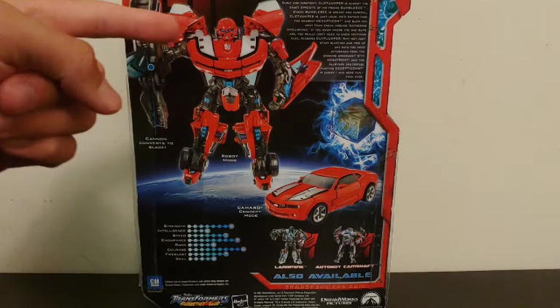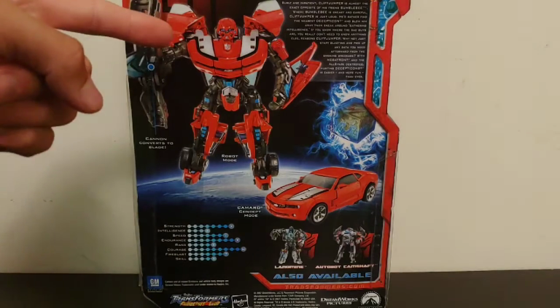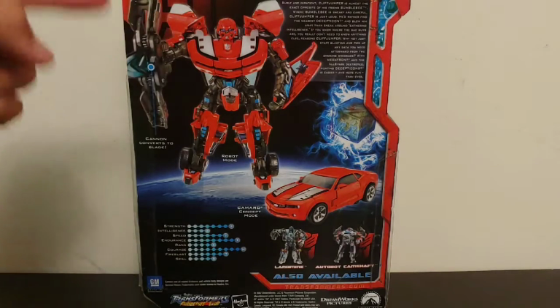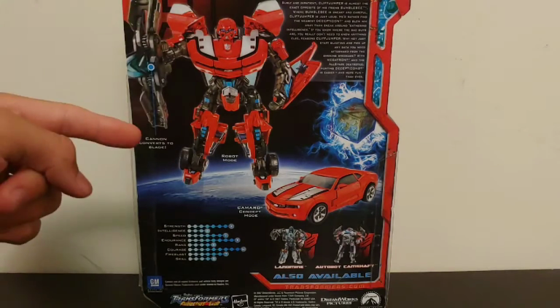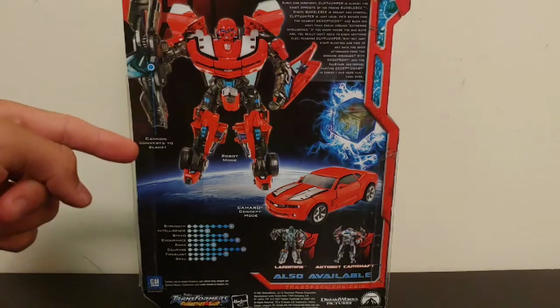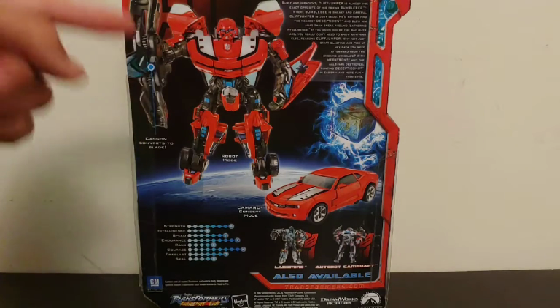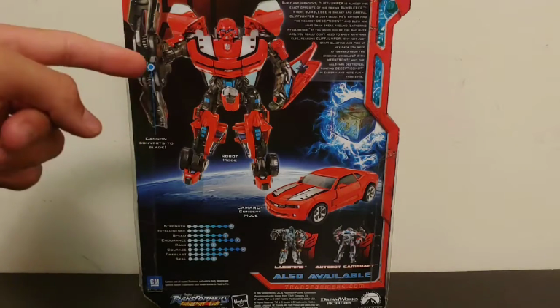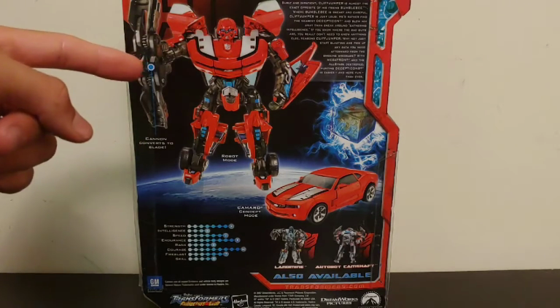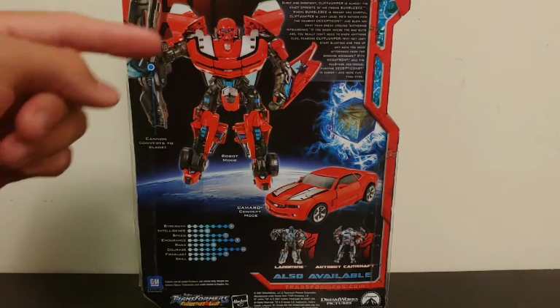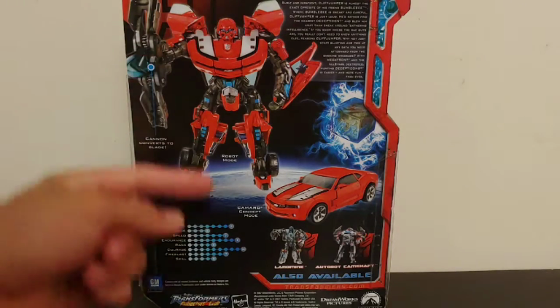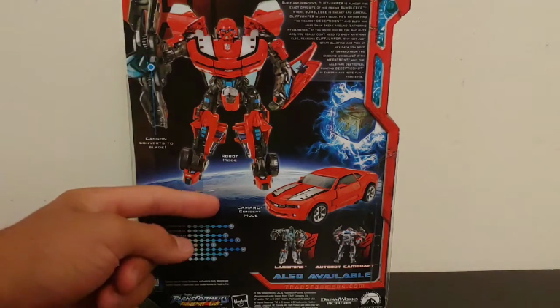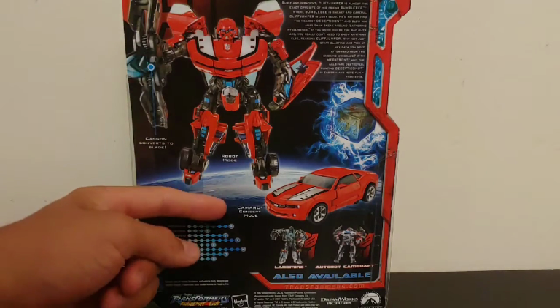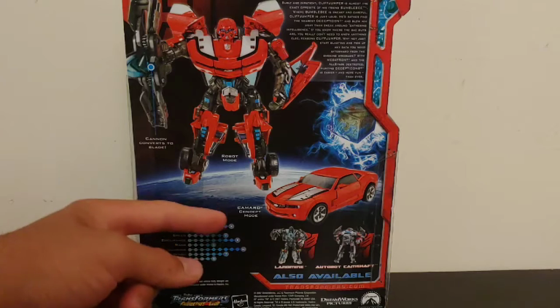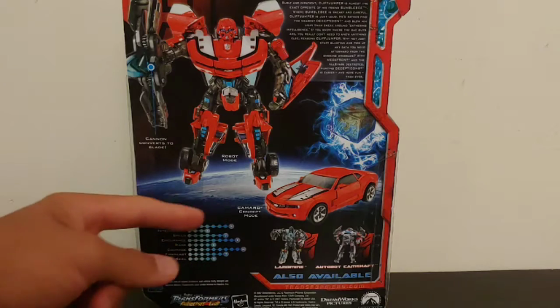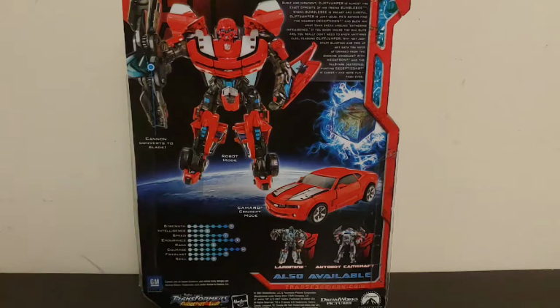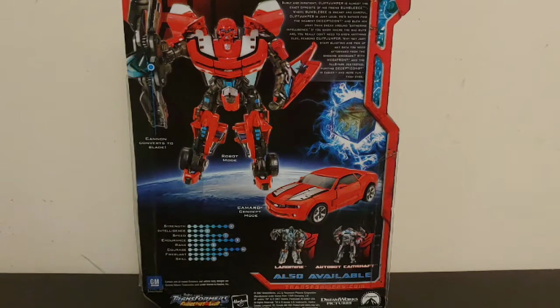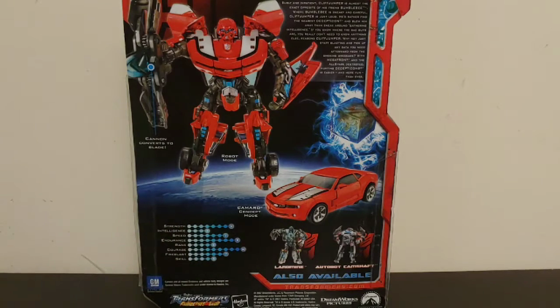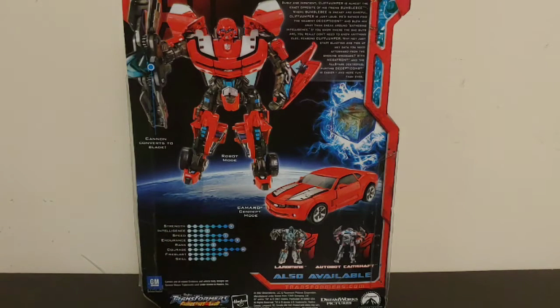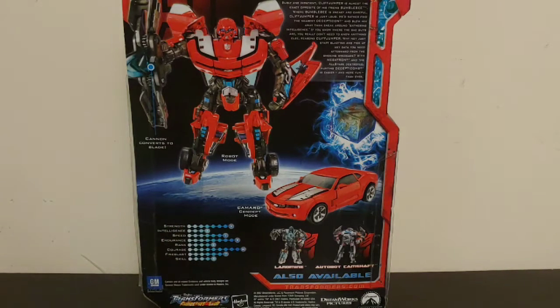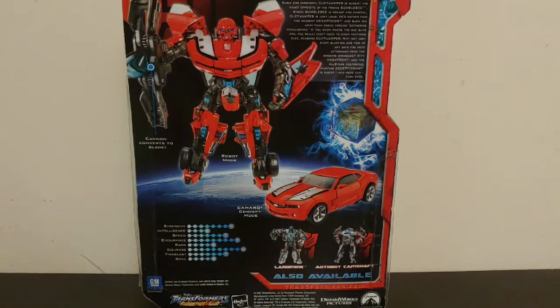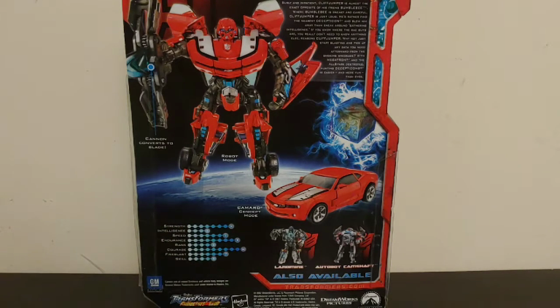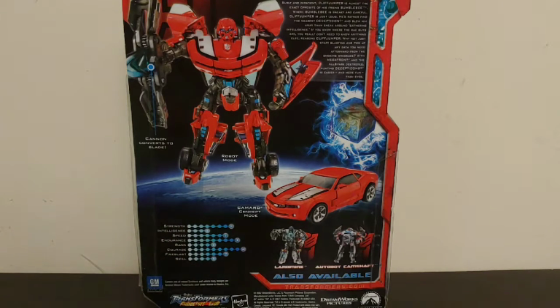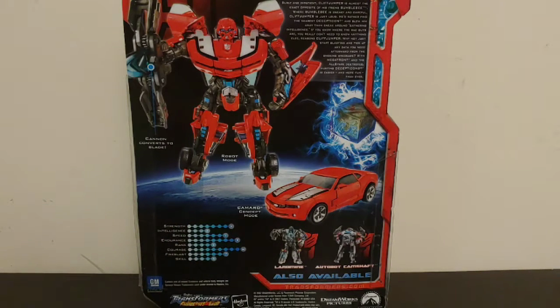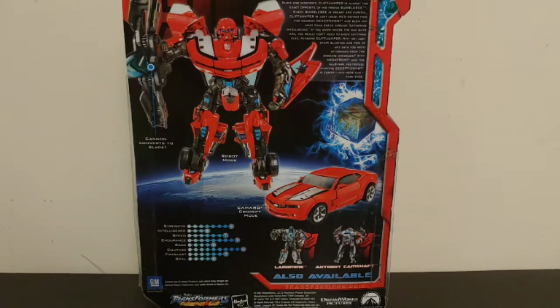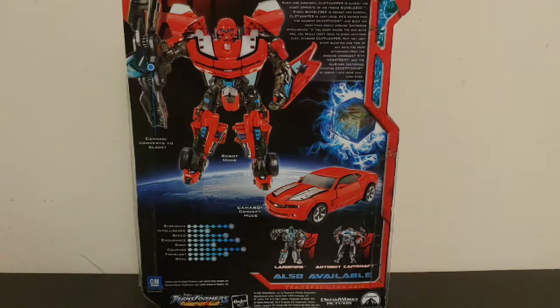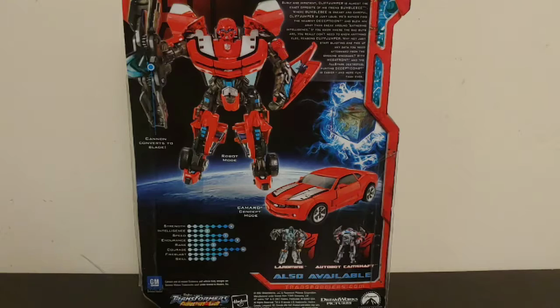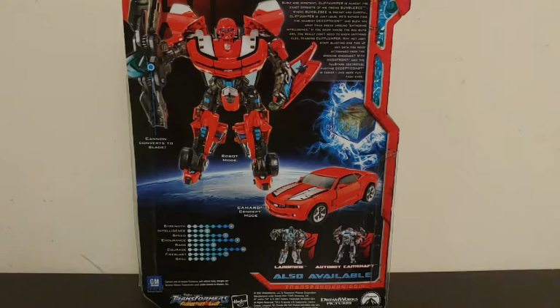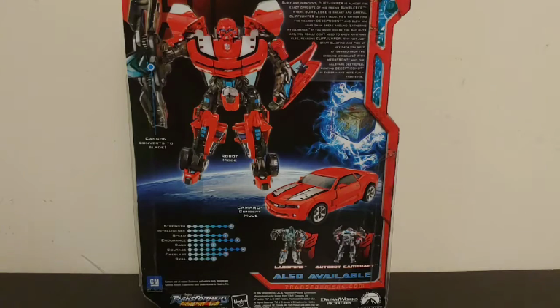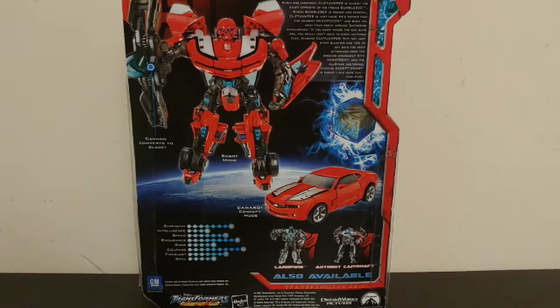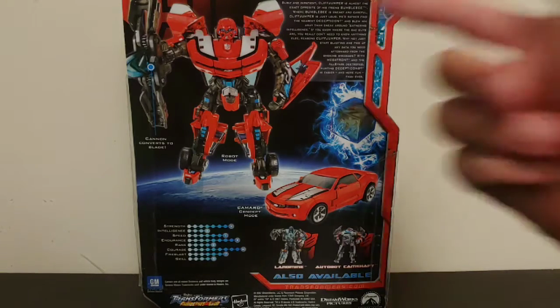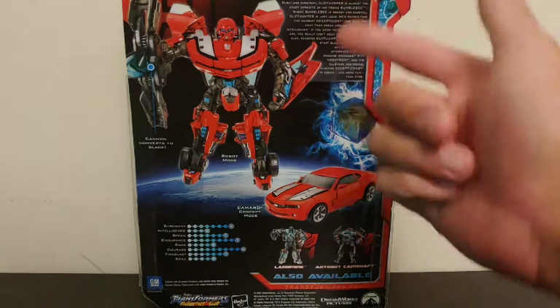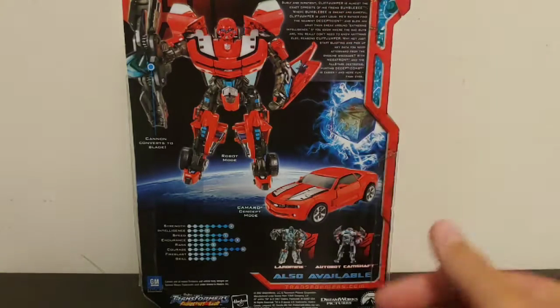Coming around to the back of the box we've got a picture of Cliffjumper in his robot mode. It states he converts to a blade and his Camaro concept mode, with a bit more on that in a moment. He also has a bio.